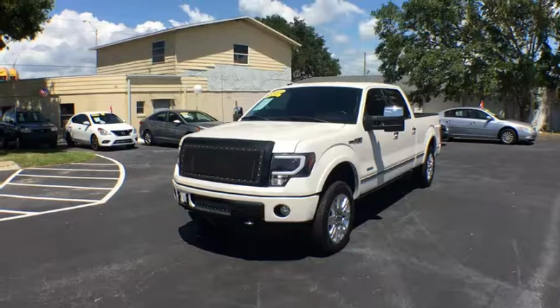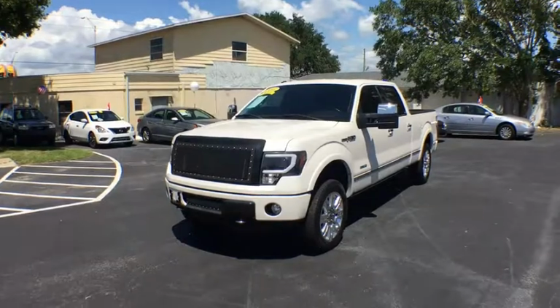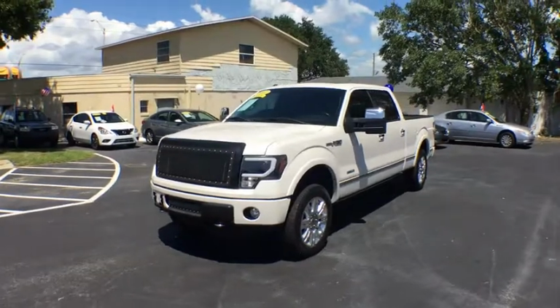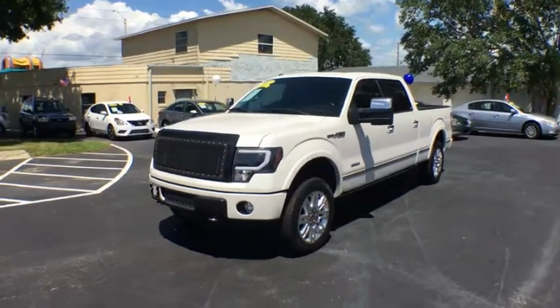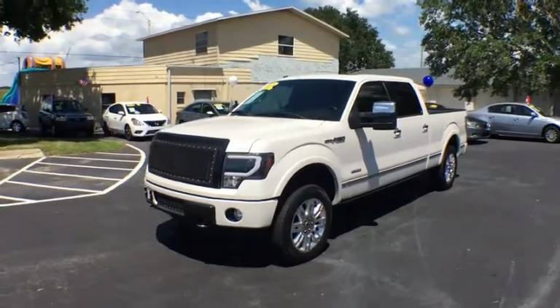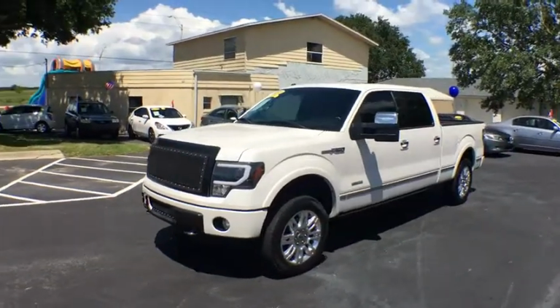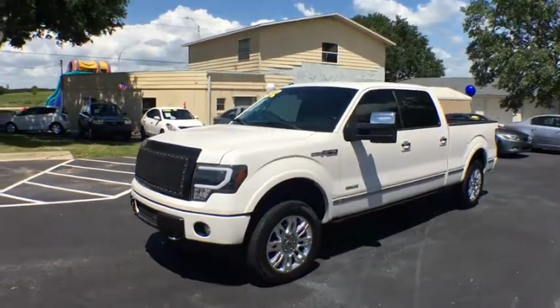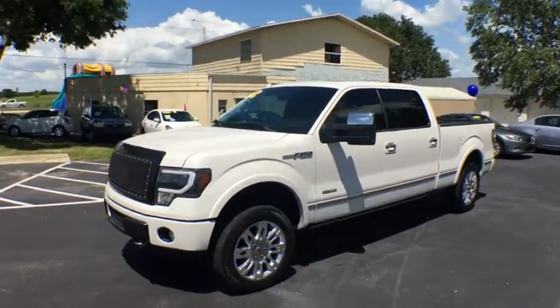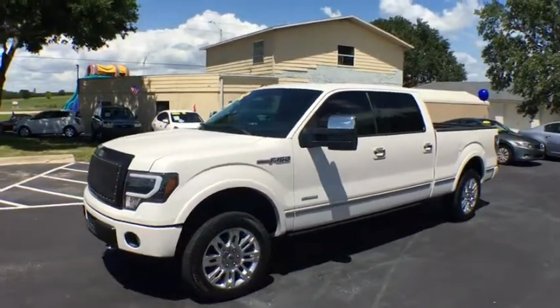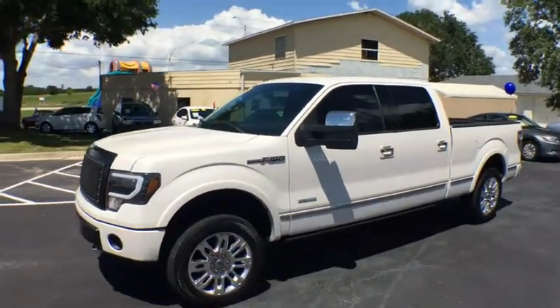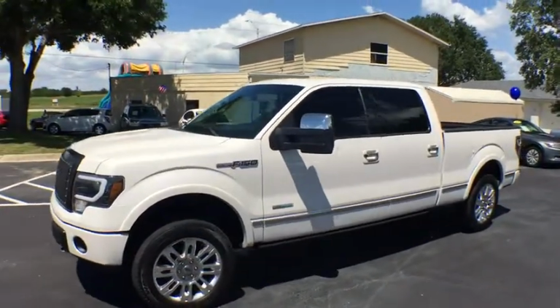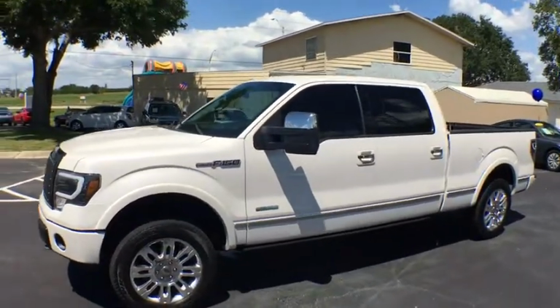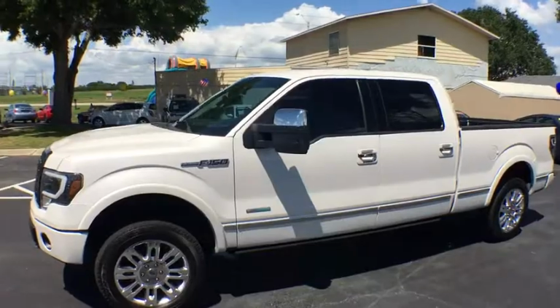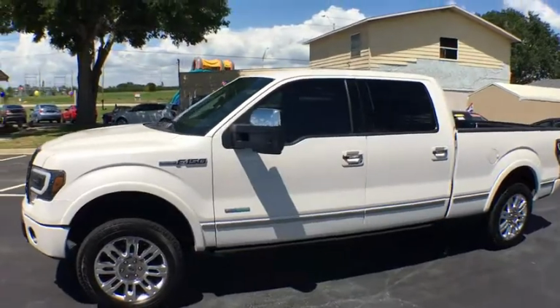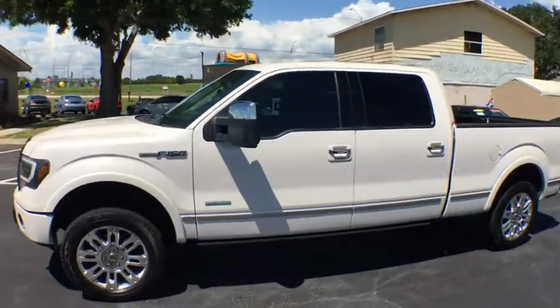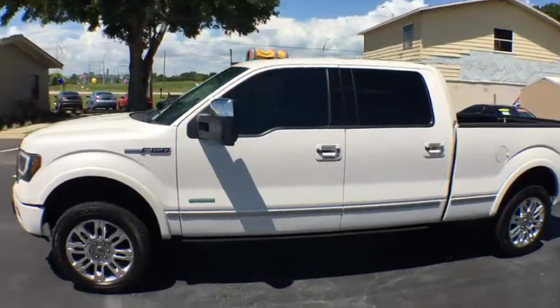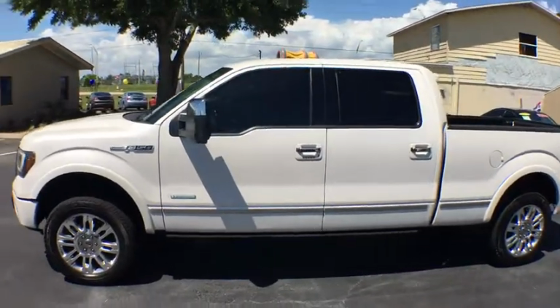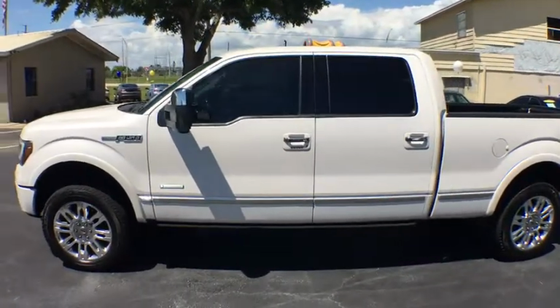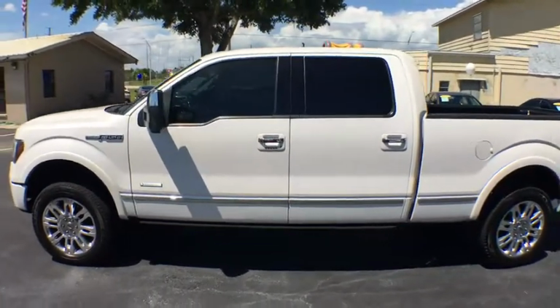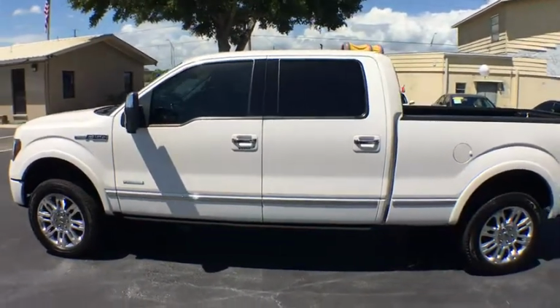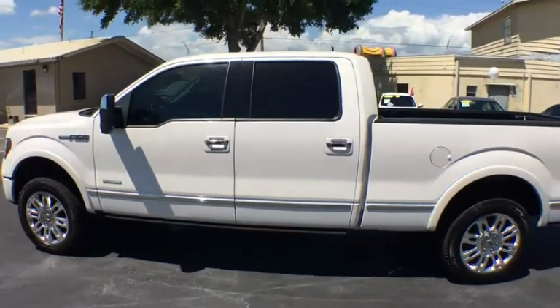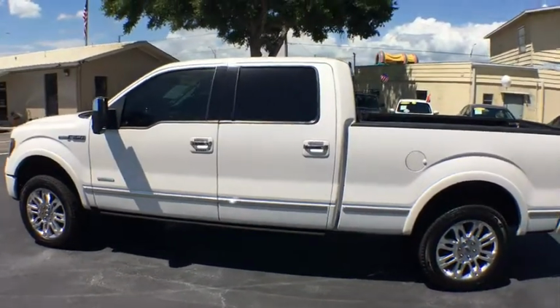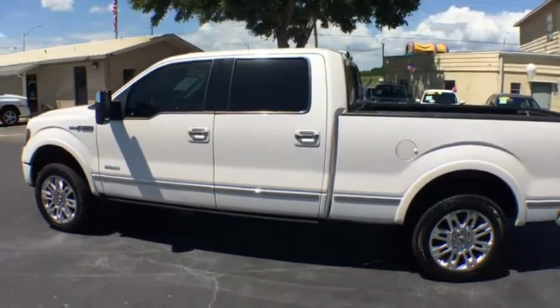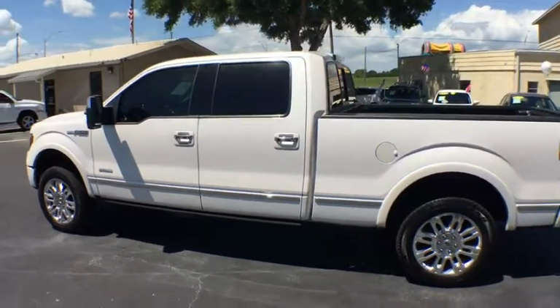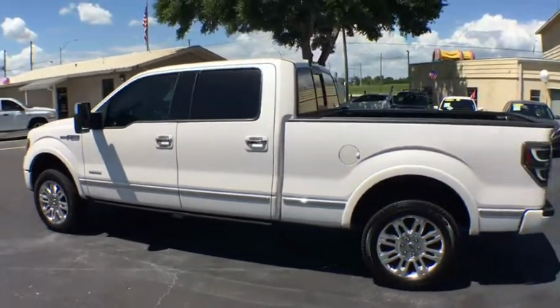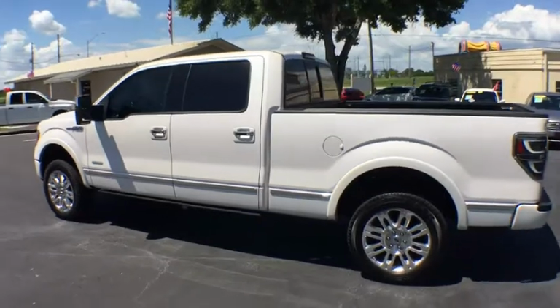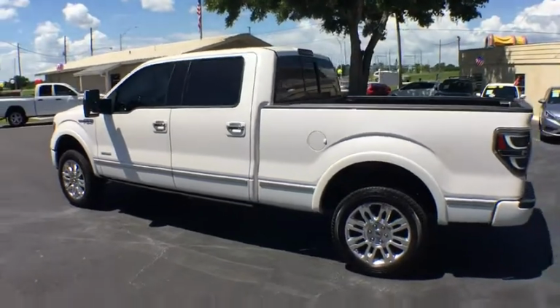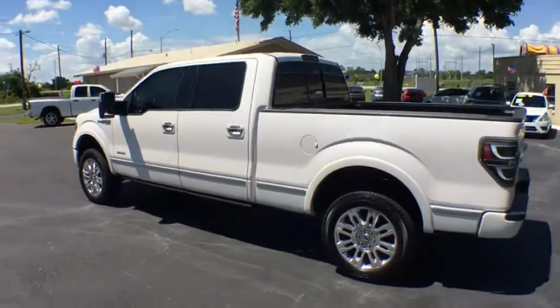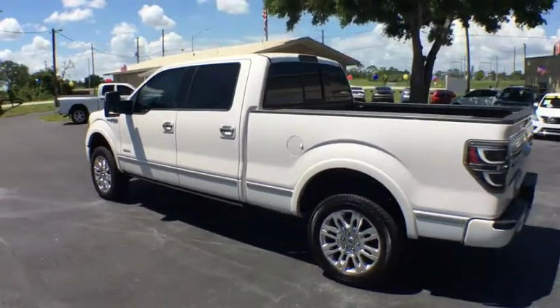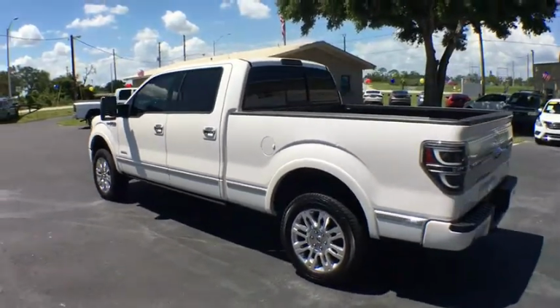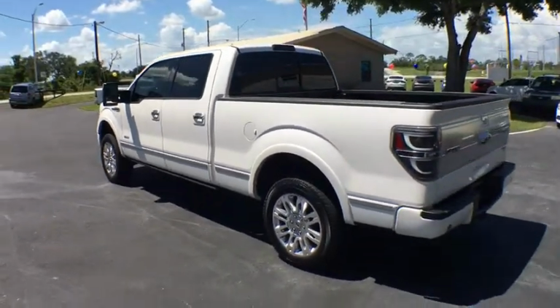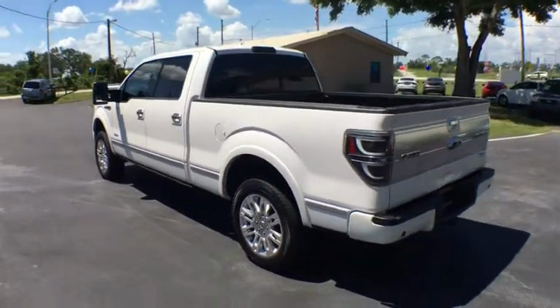2011 Ford F-150. A Ford F-150 knows how to handle any situation. It's built to follow orders. No whining. This vehicle has less than 130,000 miles.